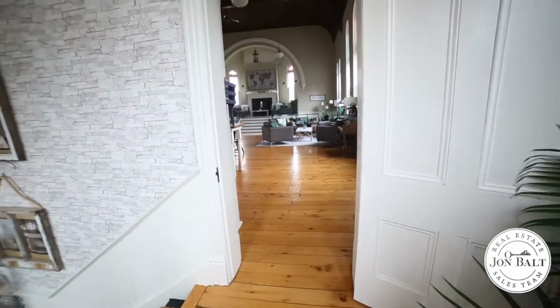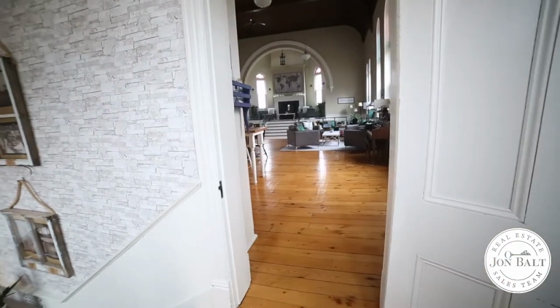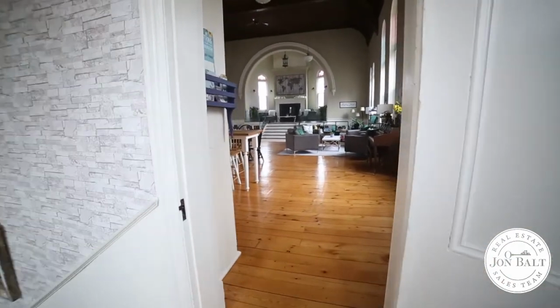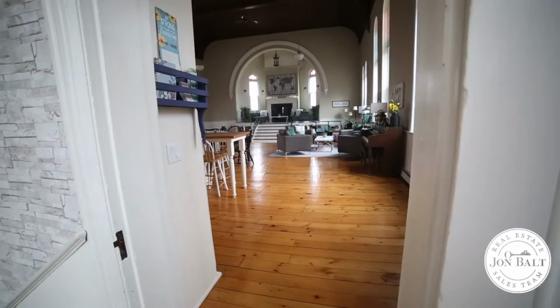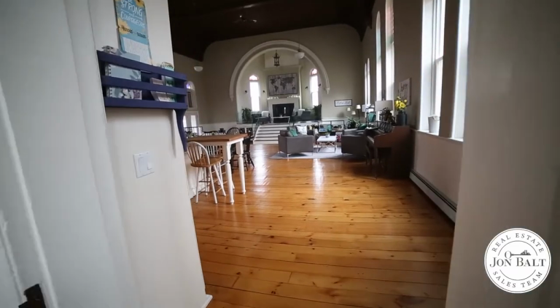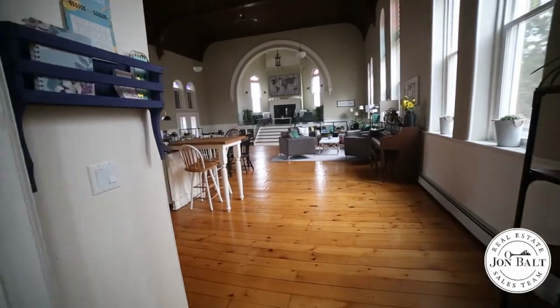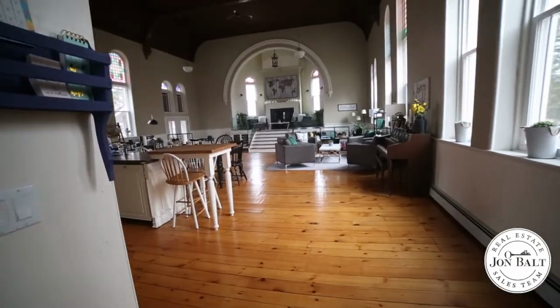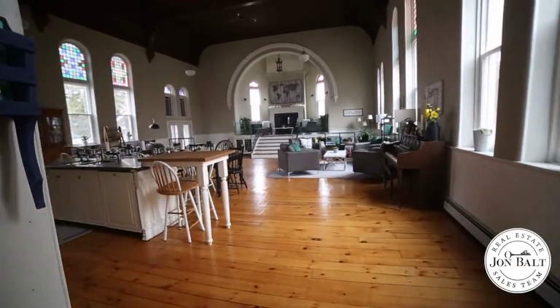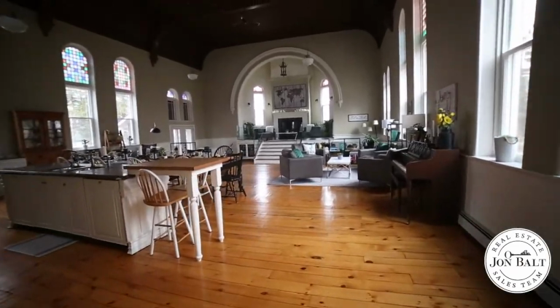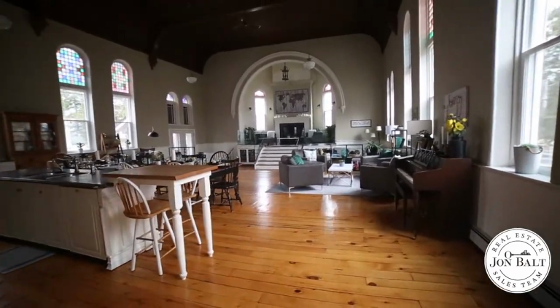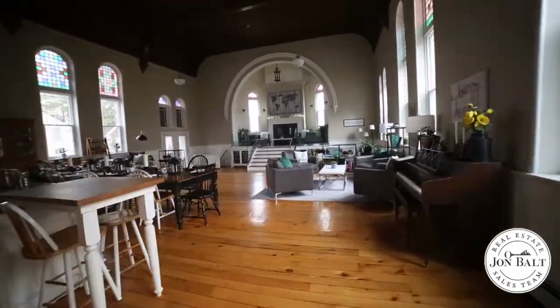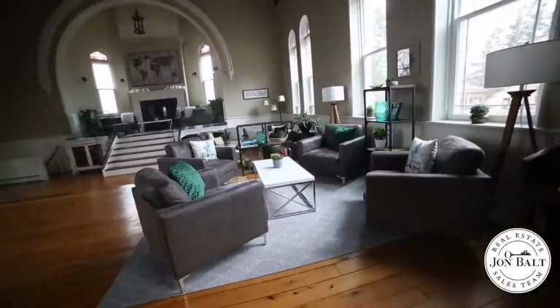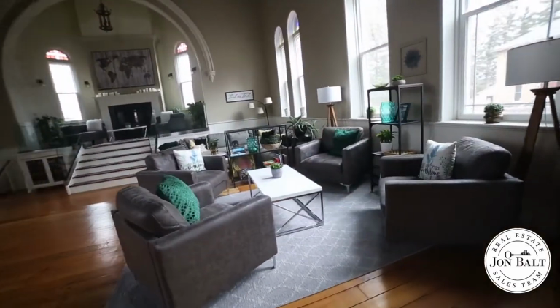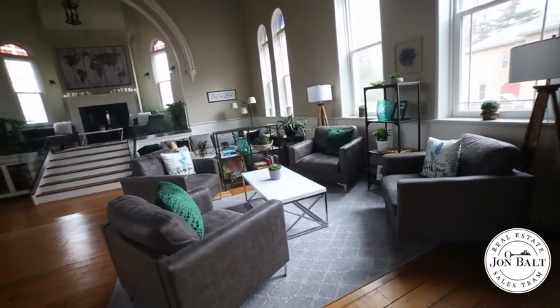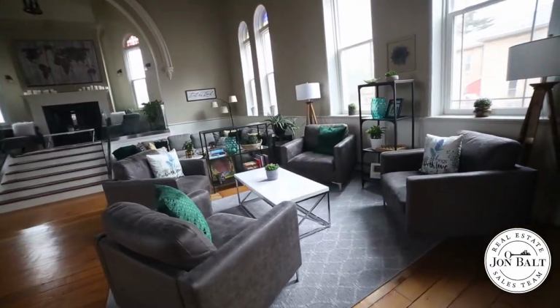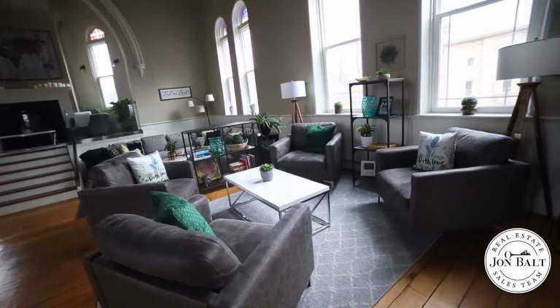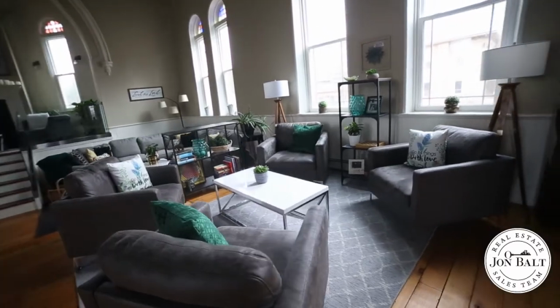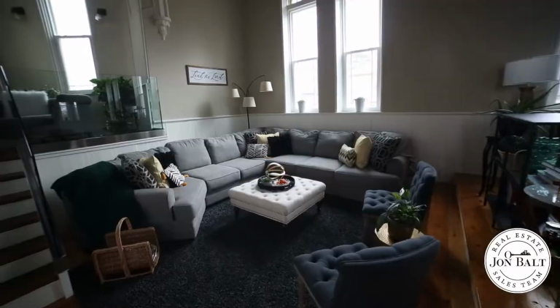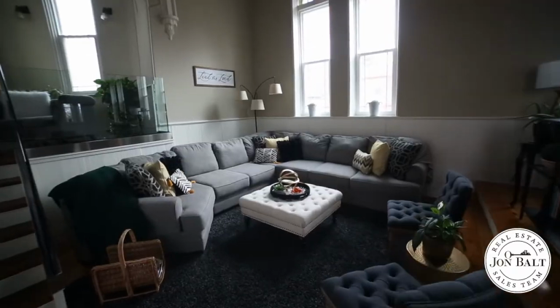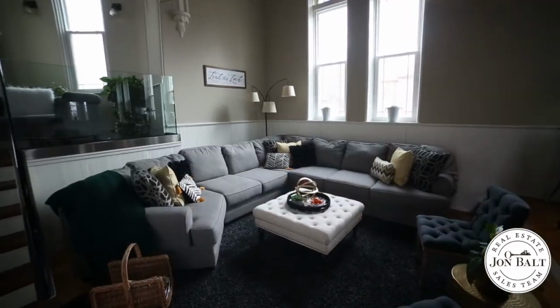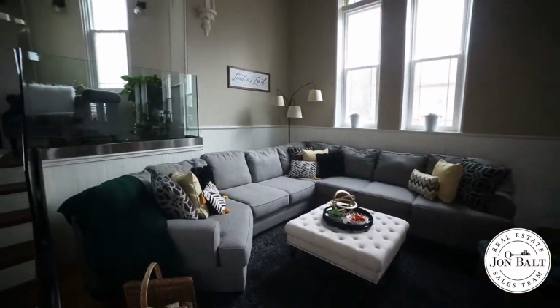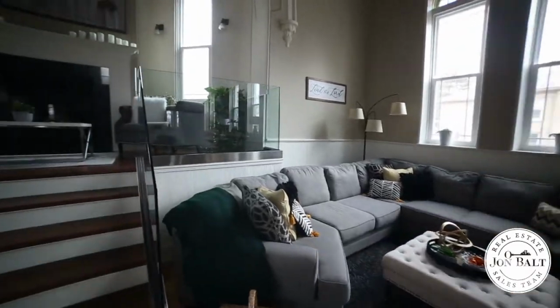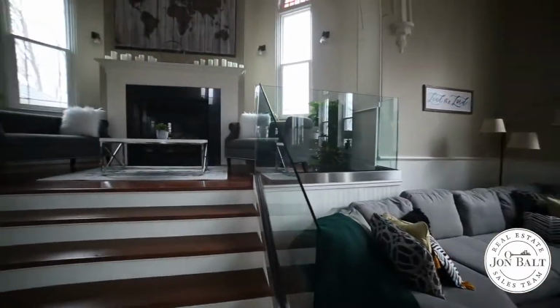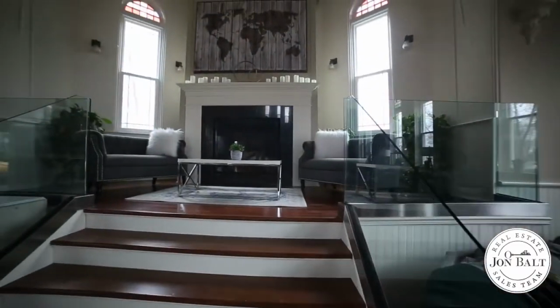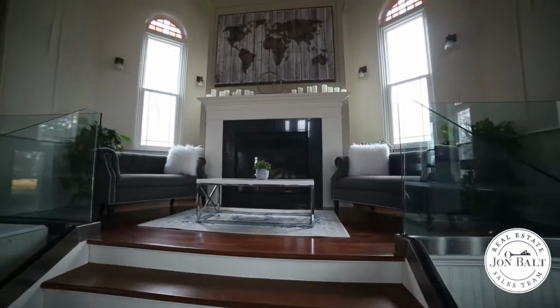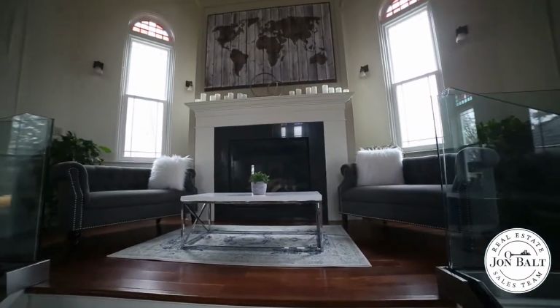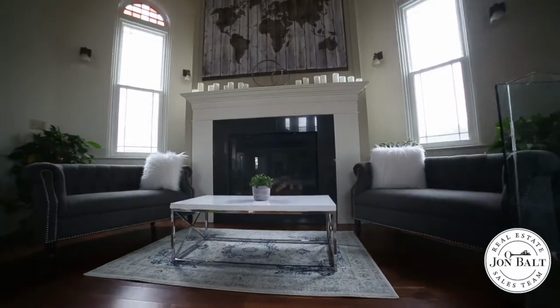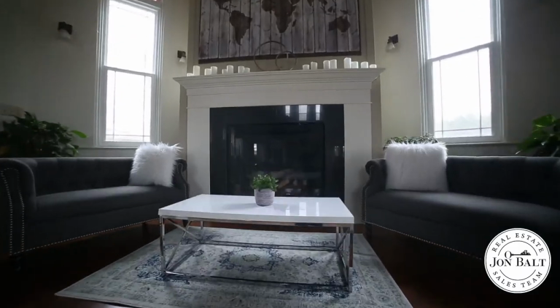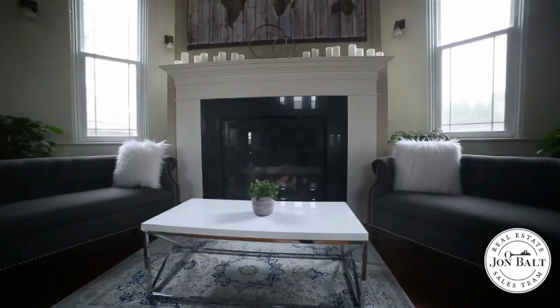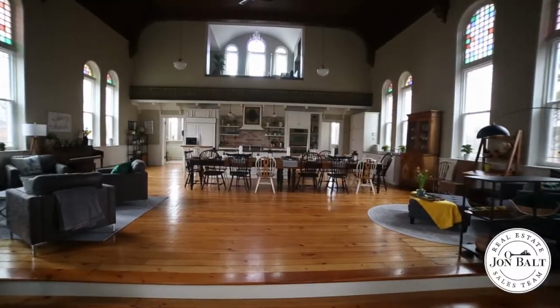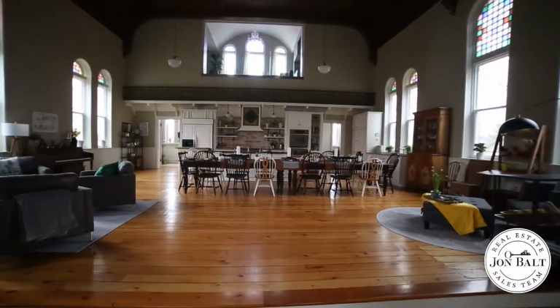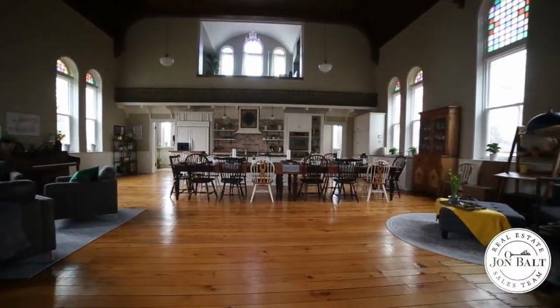Stepping into the great room, the 22-foot high ceilings, the huge windows and the original woodwork all invoke a sense of elegance, yet the designer touches and lovingly restored details give the space a feeling of warmth and home.